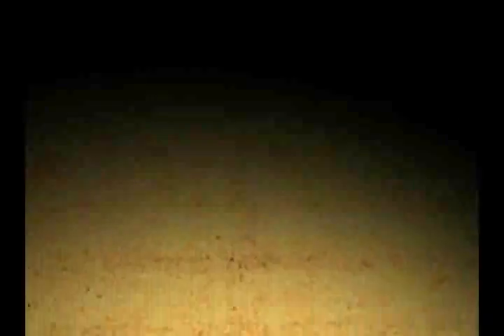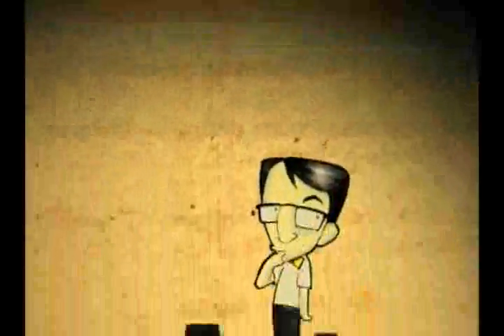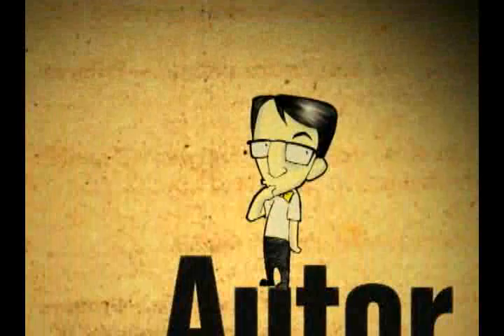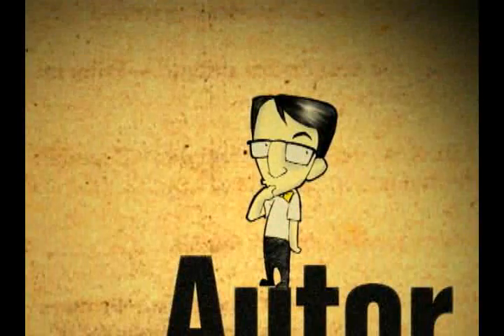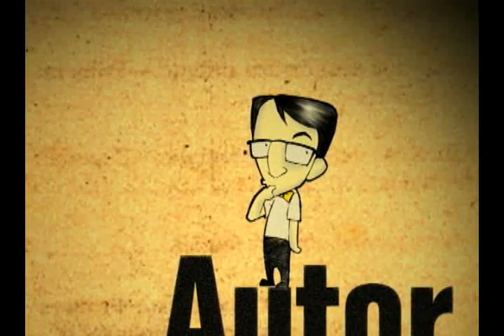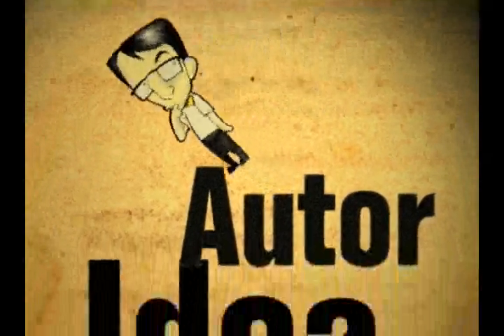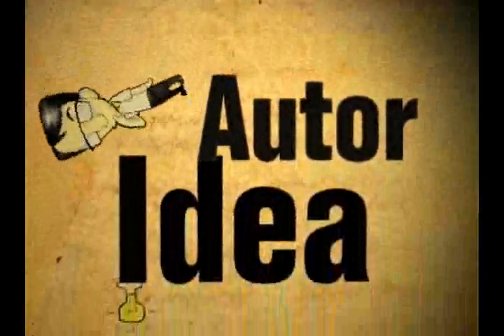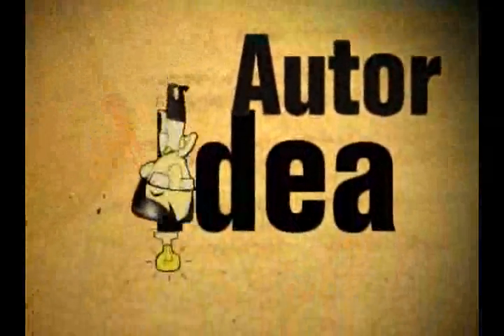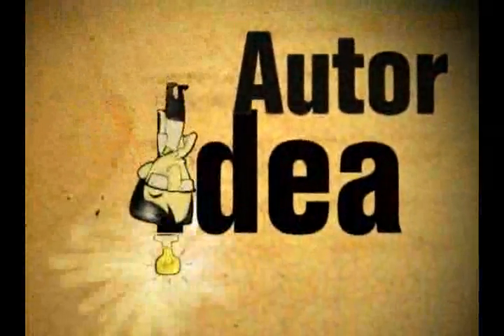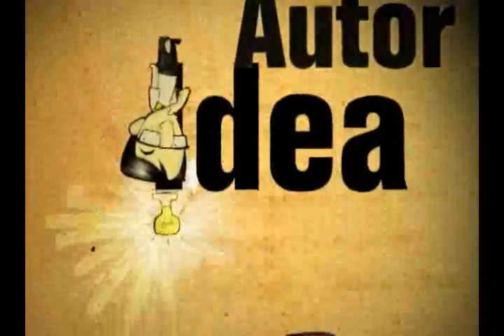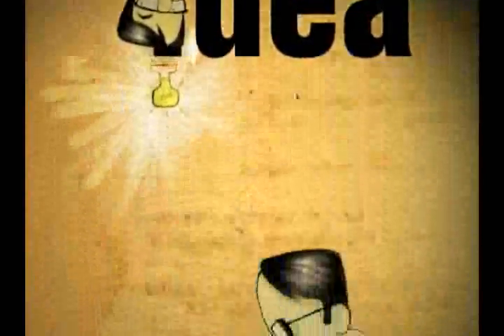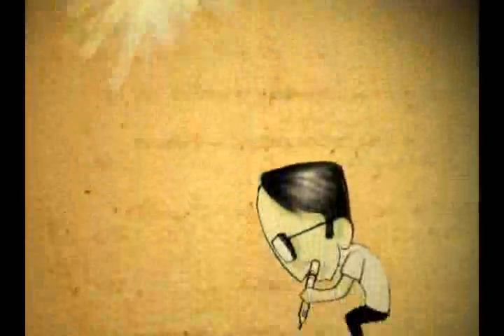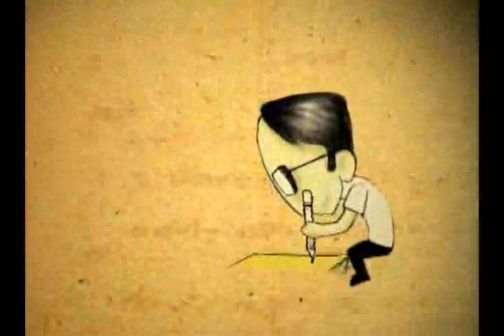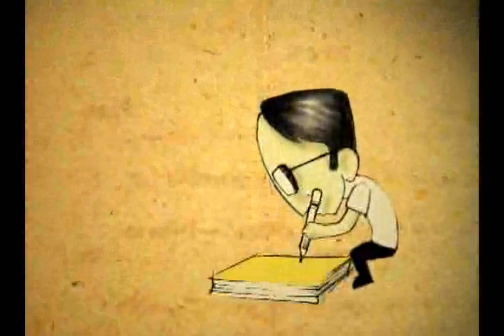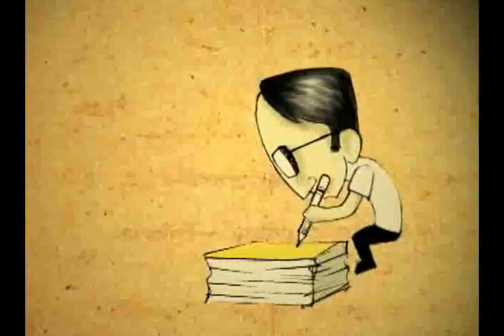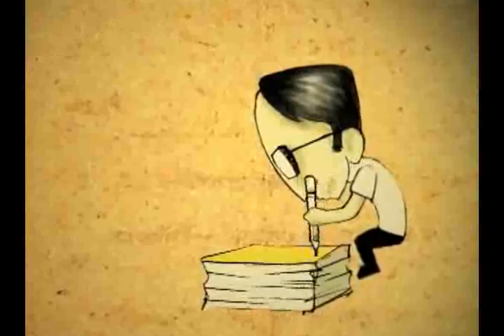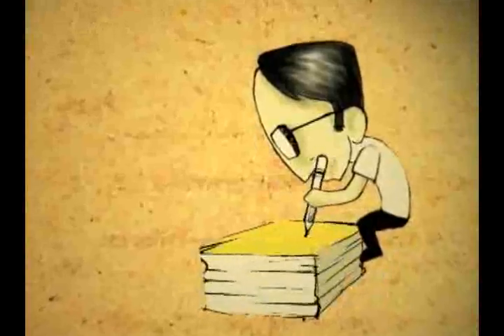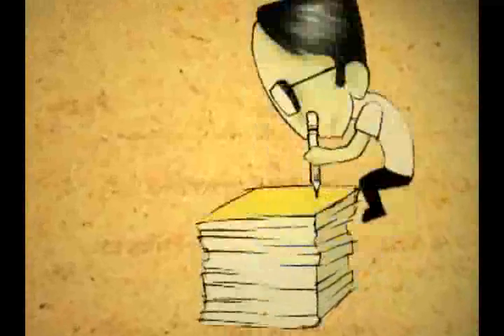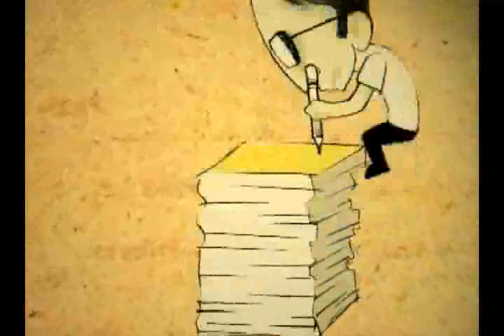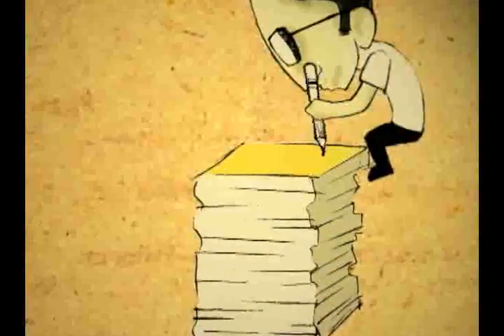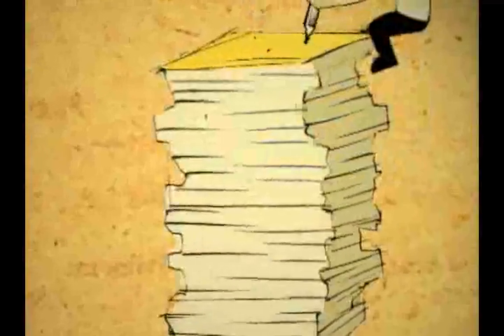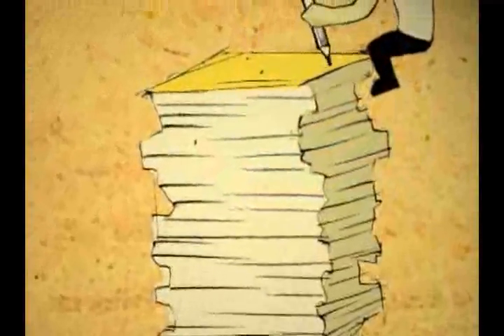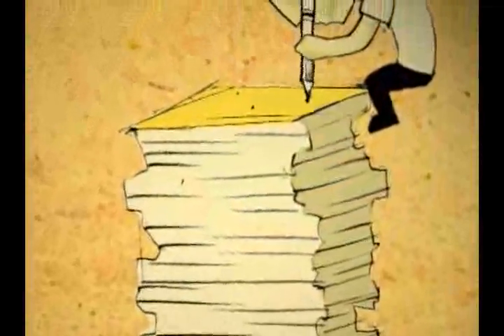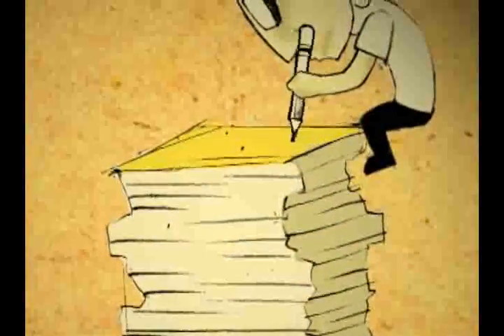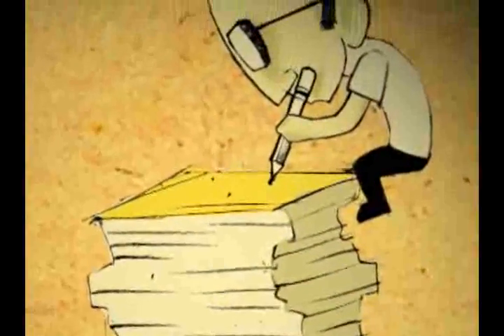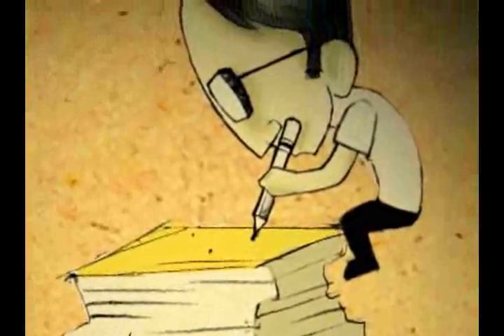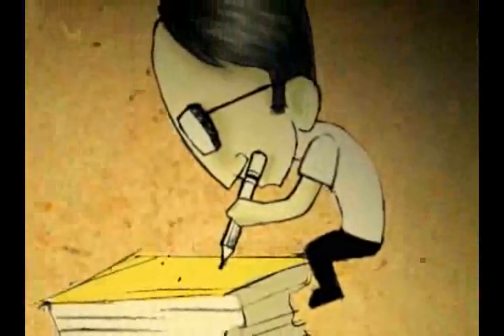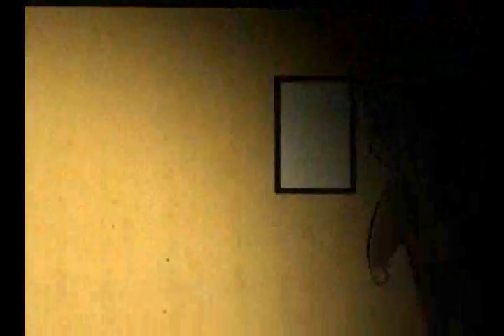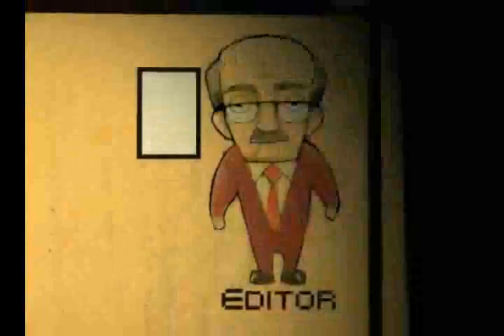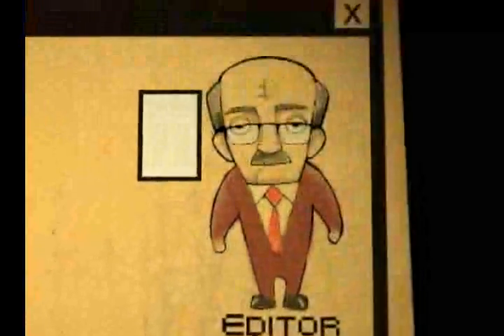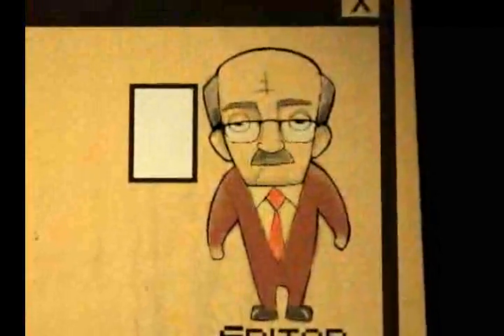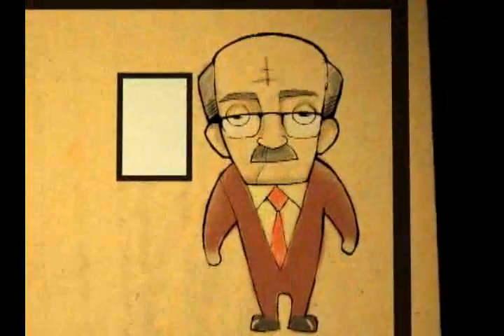El asunto comienza cuando un inteligente señor llamado autor escribe una obra que considera digna de ser publicada y leída por los demás. Luego de poner el punto final, acude hasta donde el señor editor.